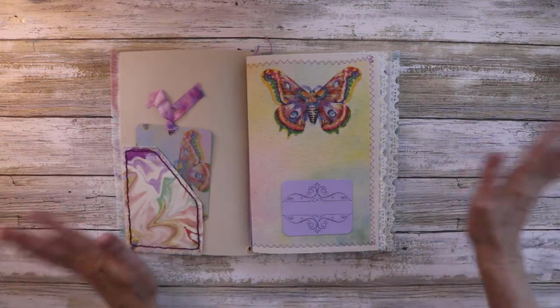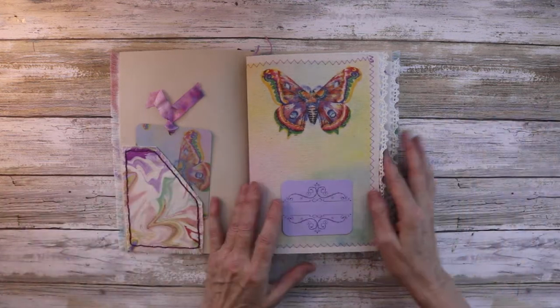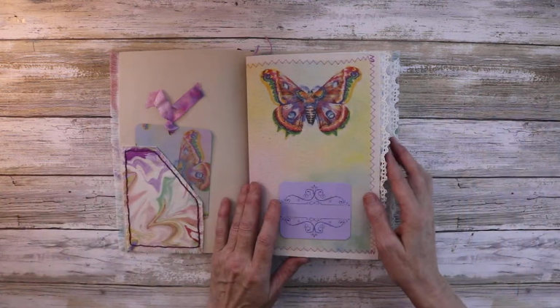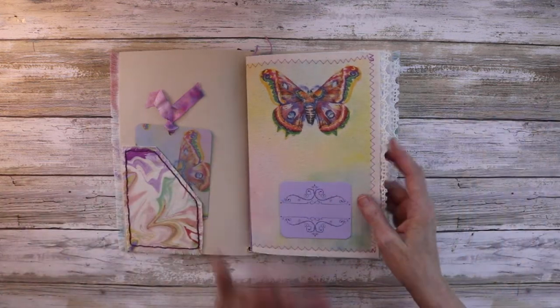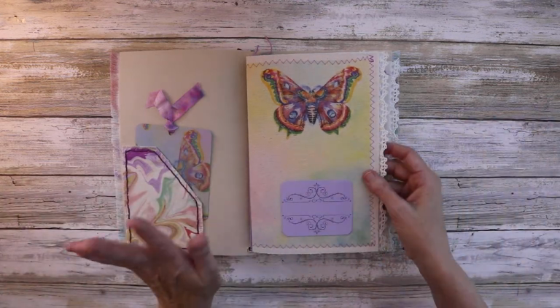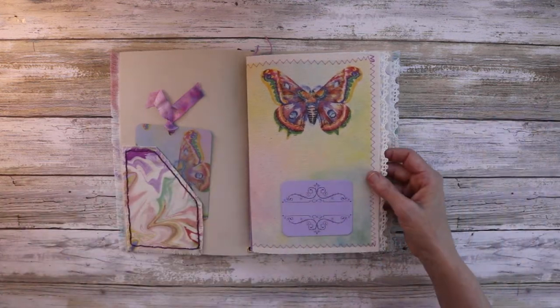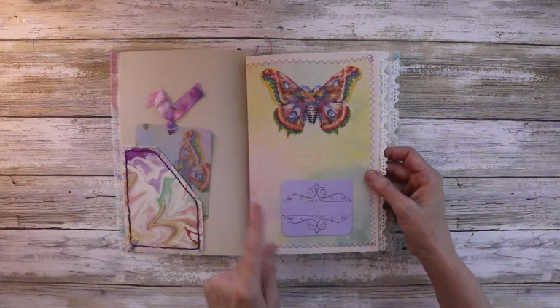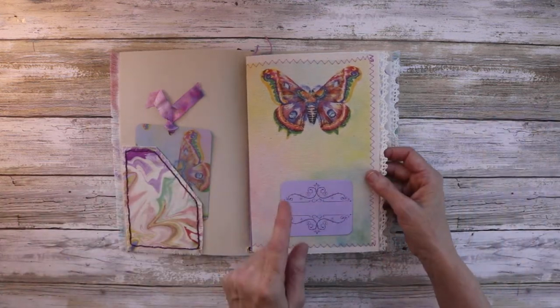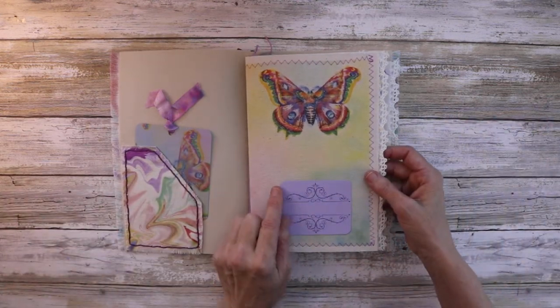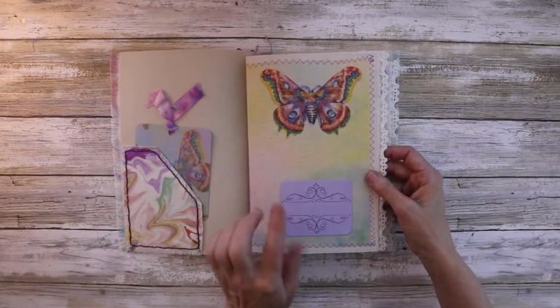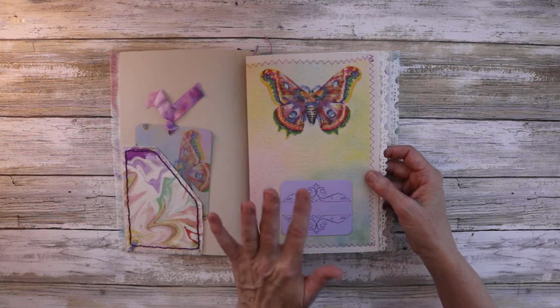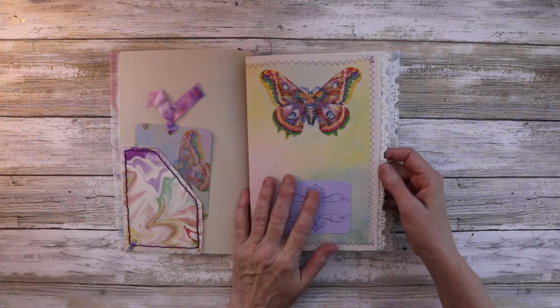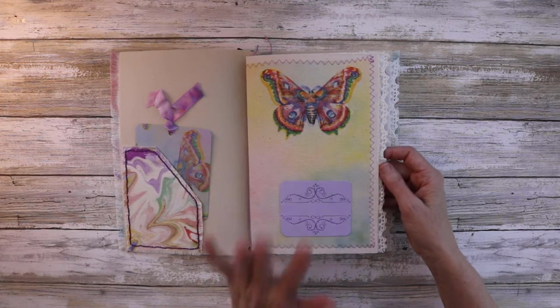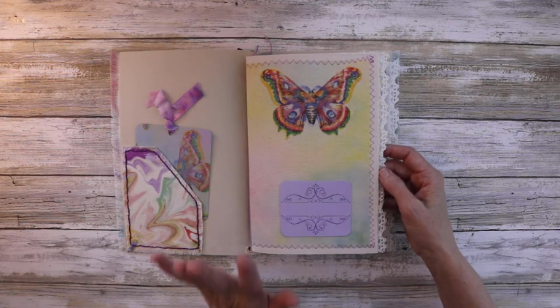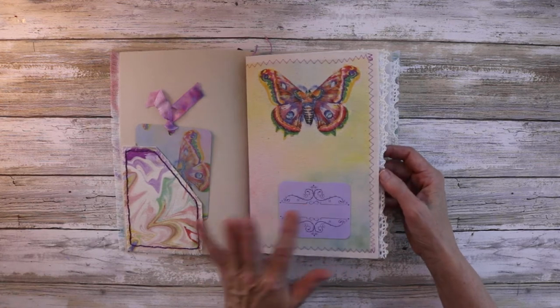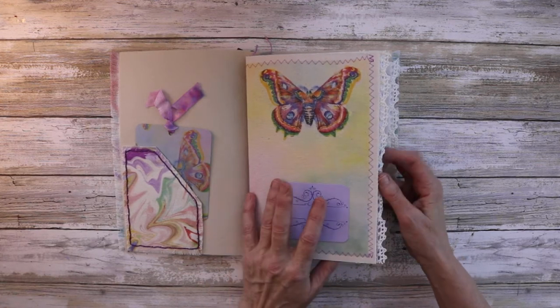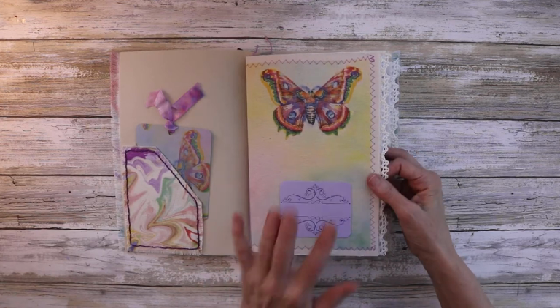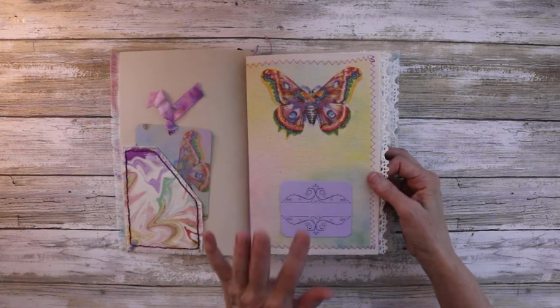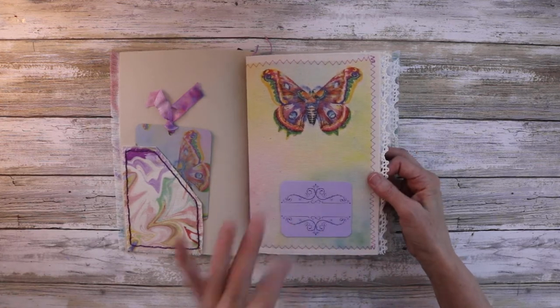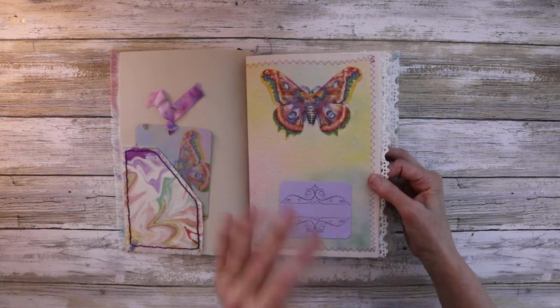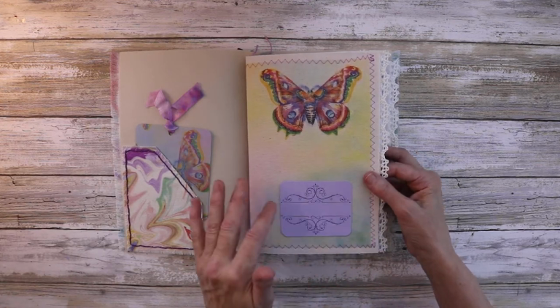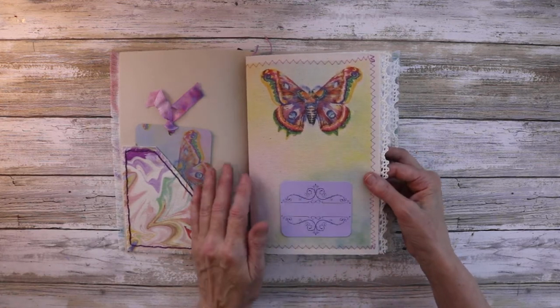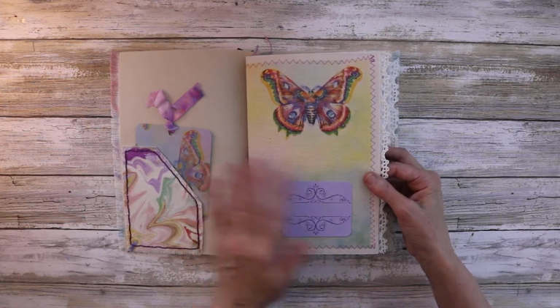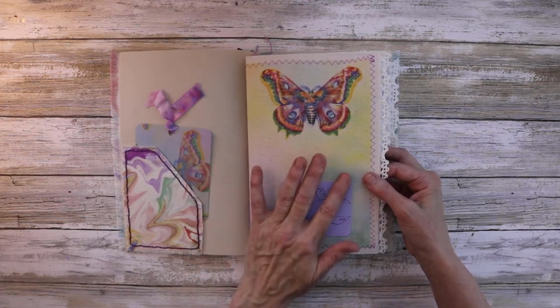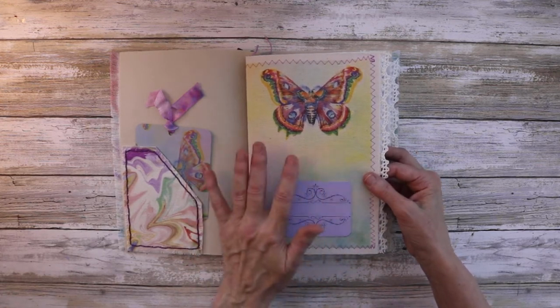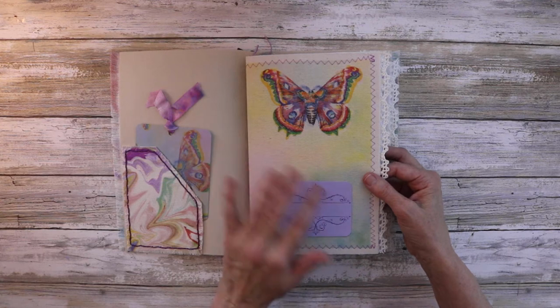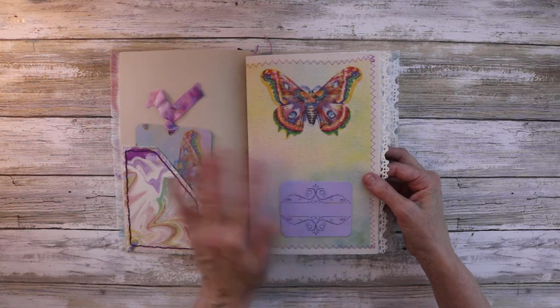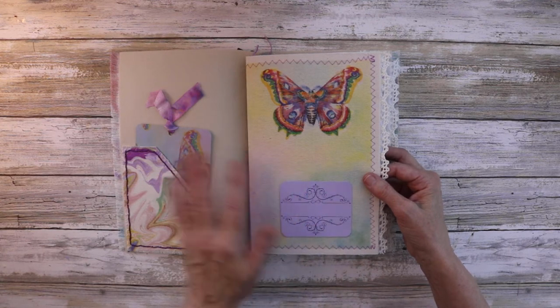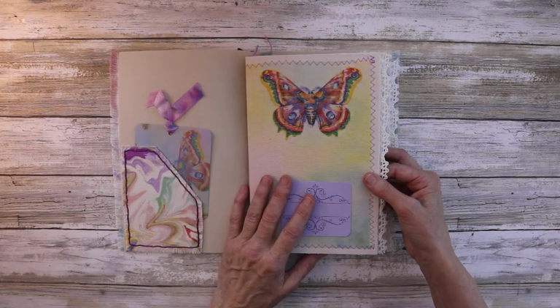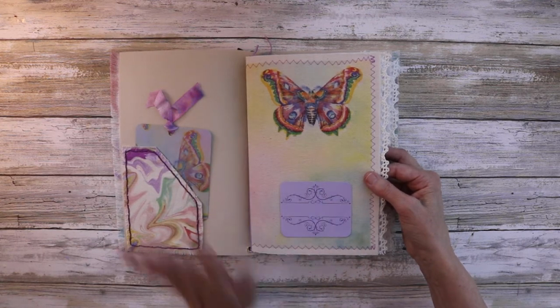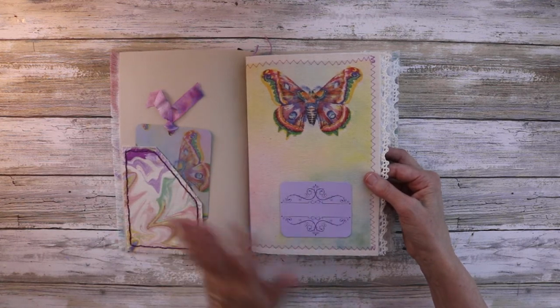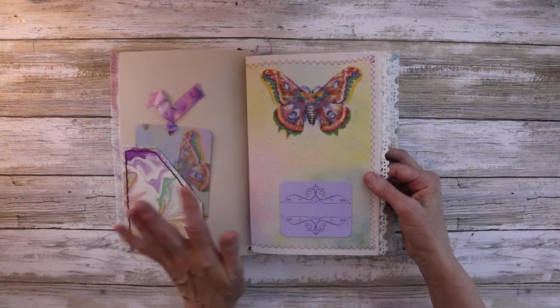Anyway, I do have a digi kit coming up with this, and when I have a link for it in my Etsy shop, I'll have it down below.